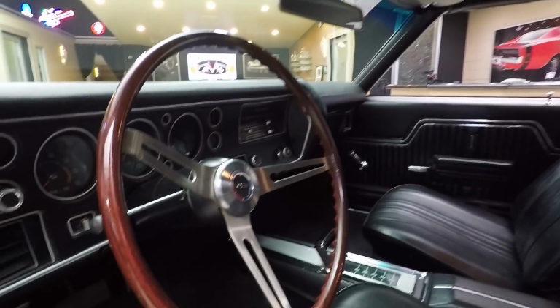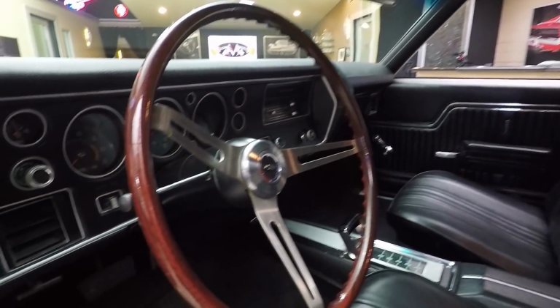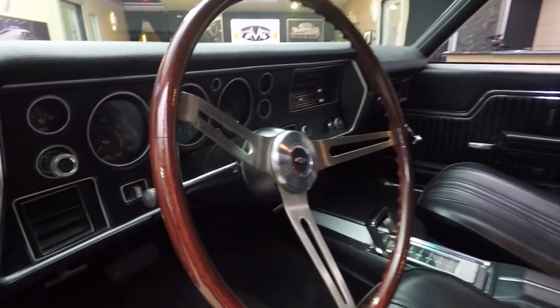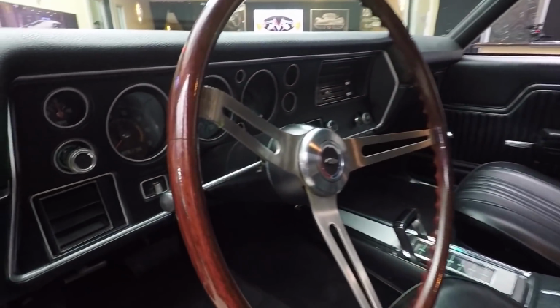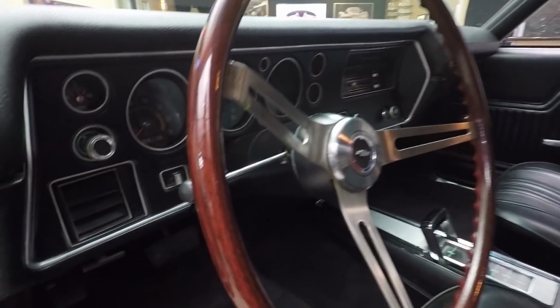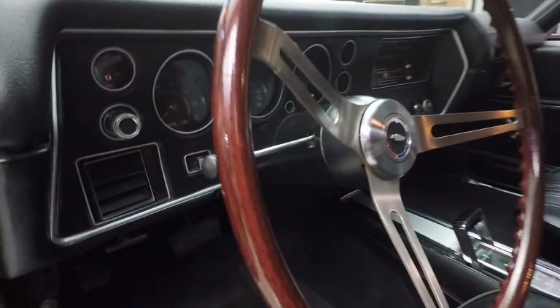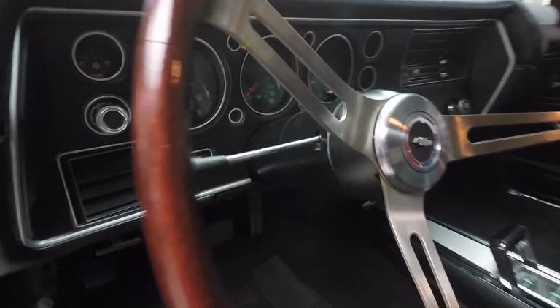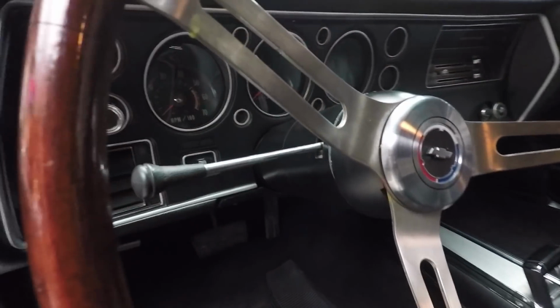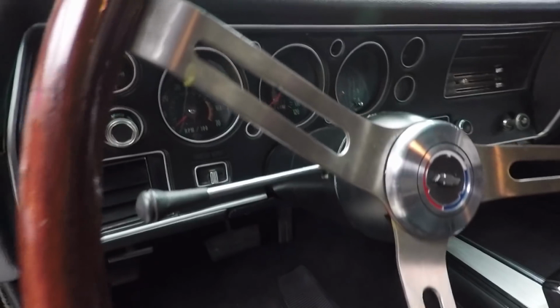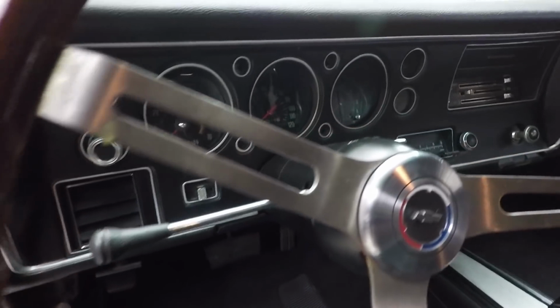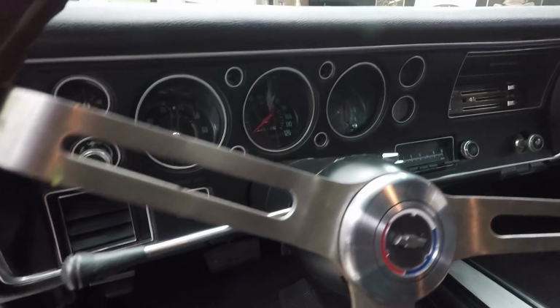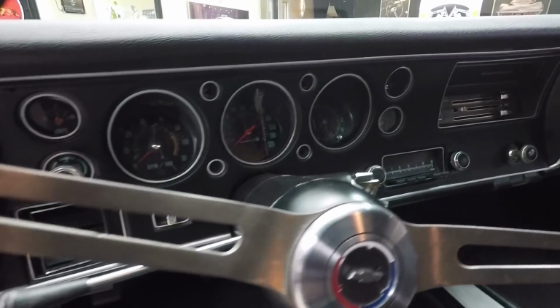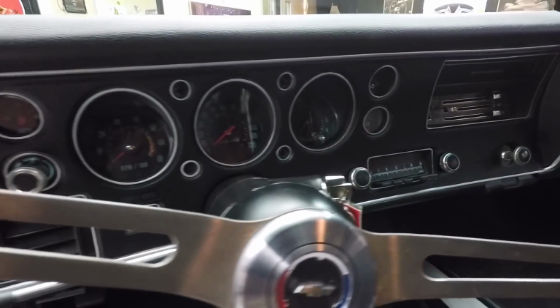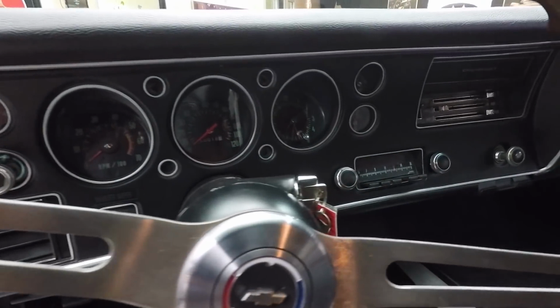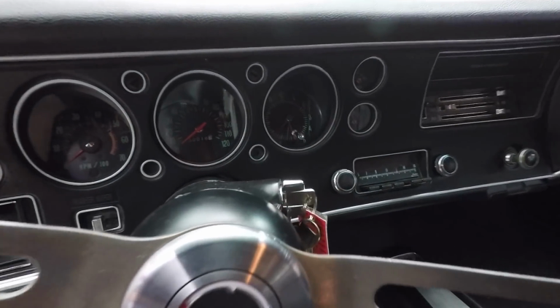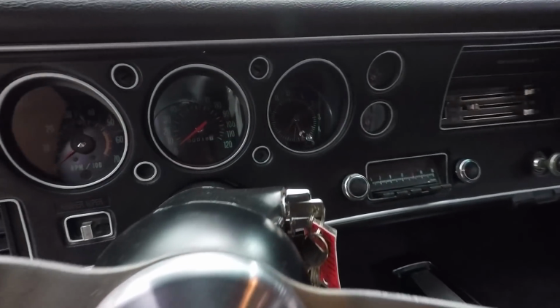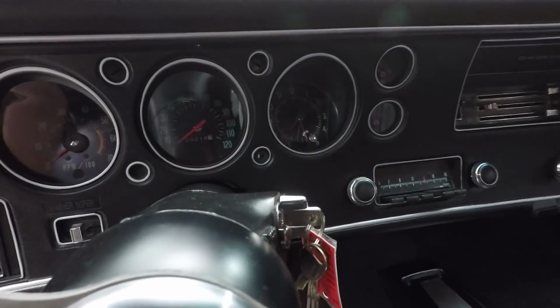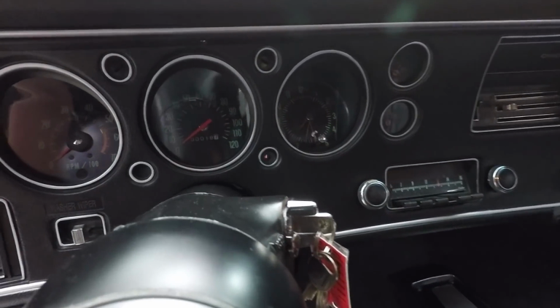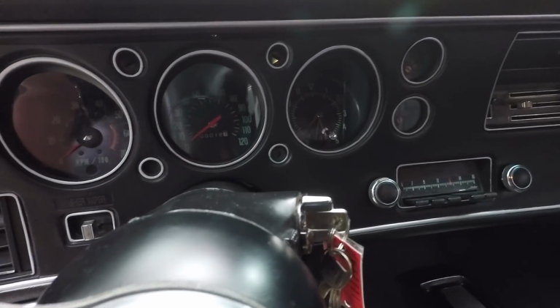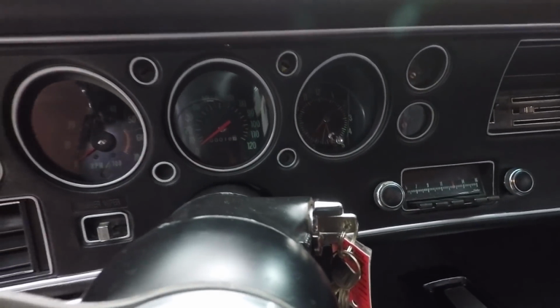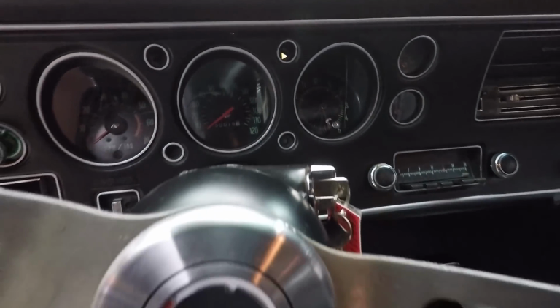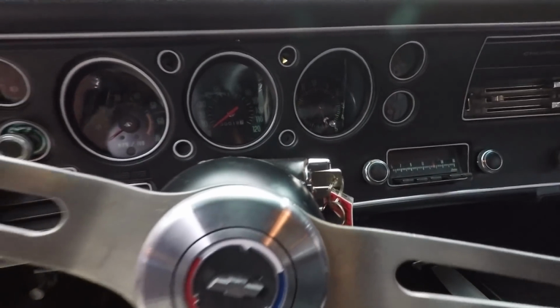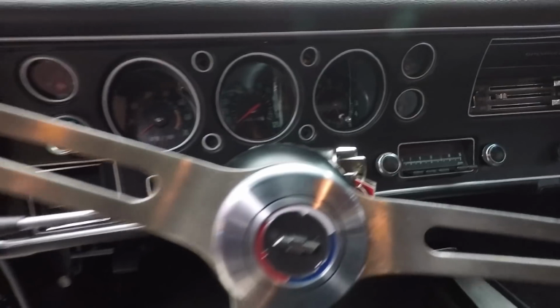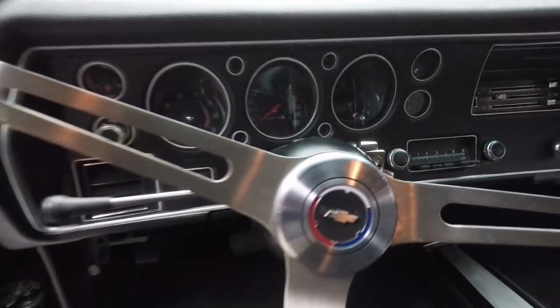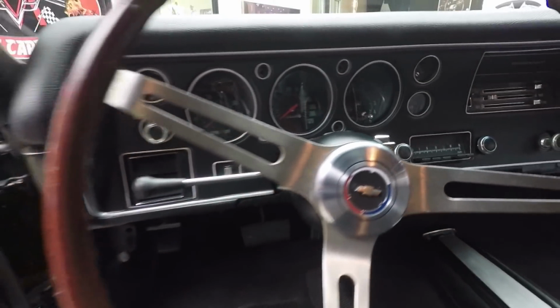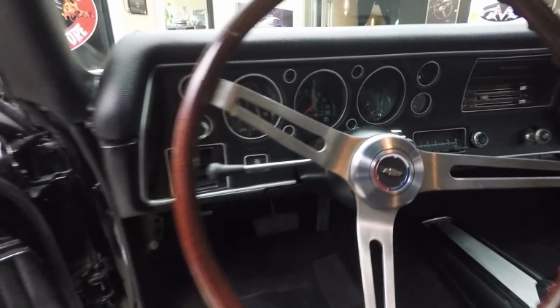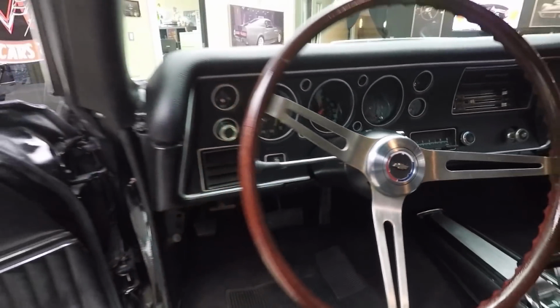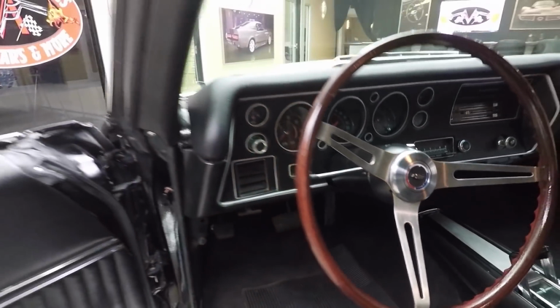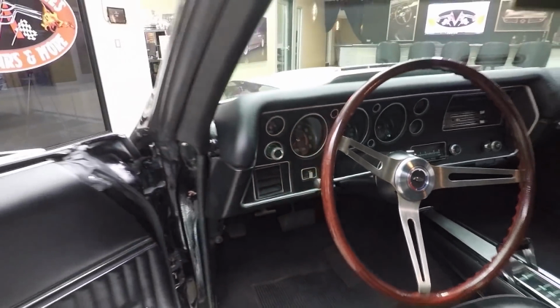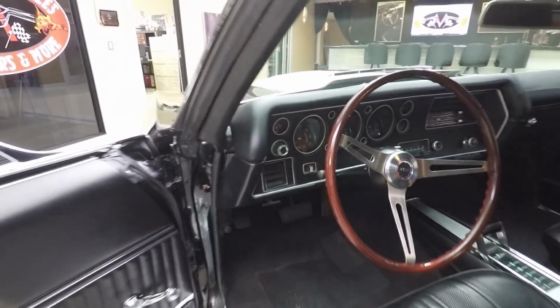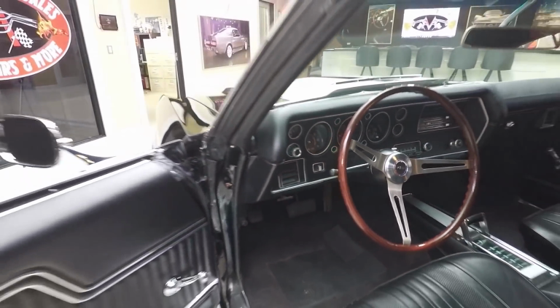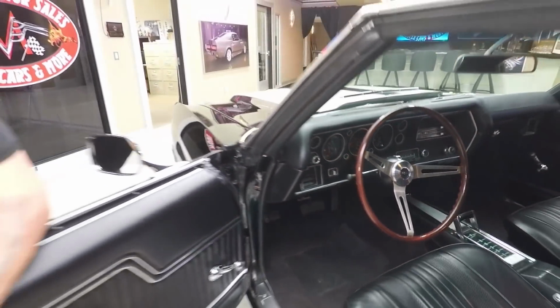Headliner's in good shape. The dome light even works. Take a look at those sun visors — they're in nice shape. The dash pad itself looks great. Just an amazing car. Look at the gauges — how nice and clear and how bright the dash is. Just a gorgeous example of a car.